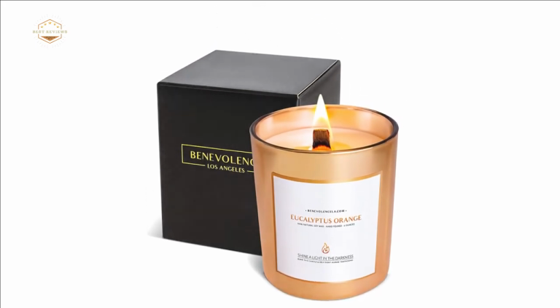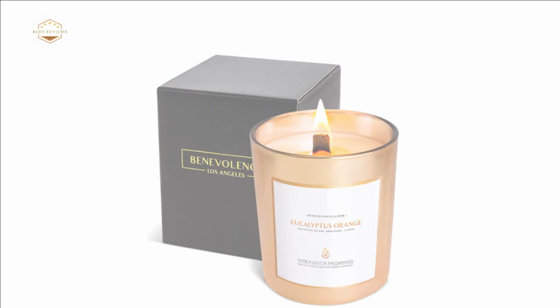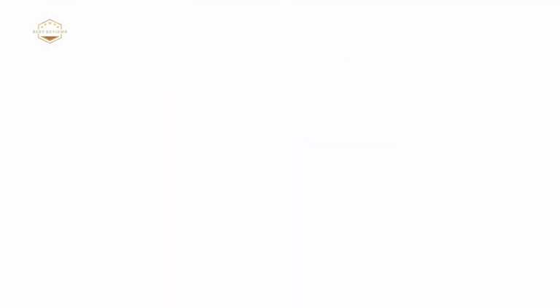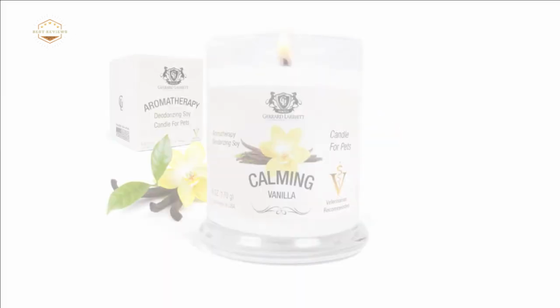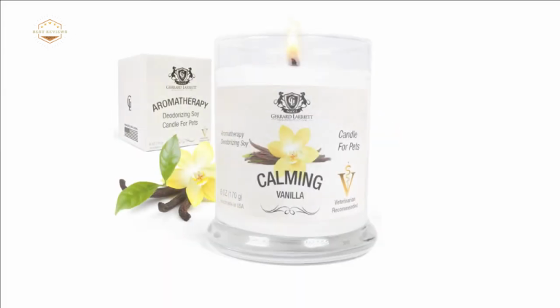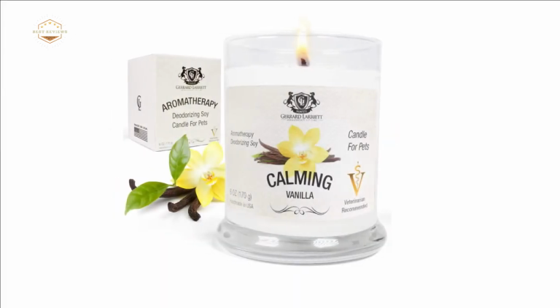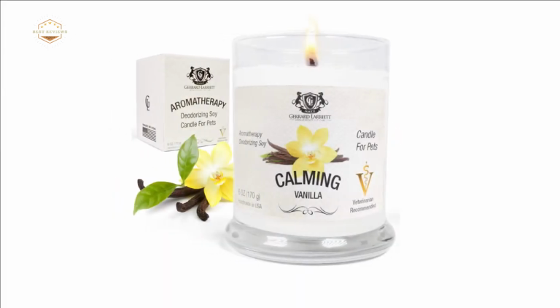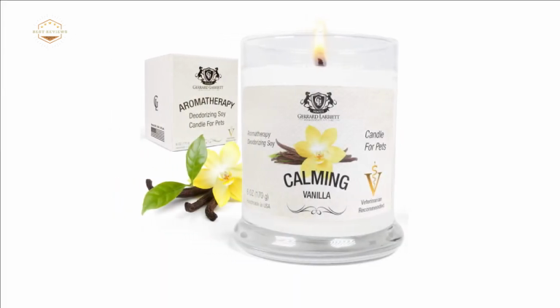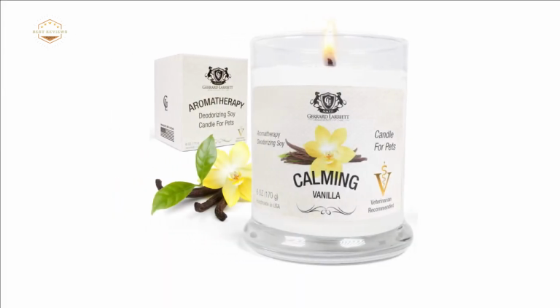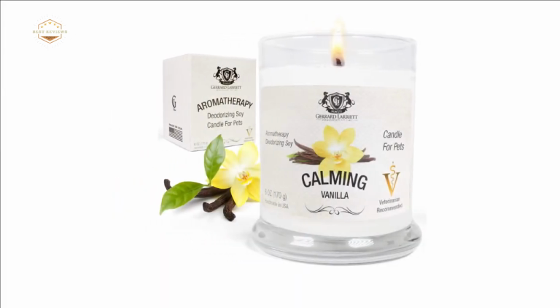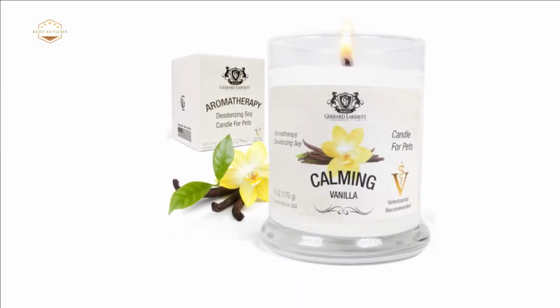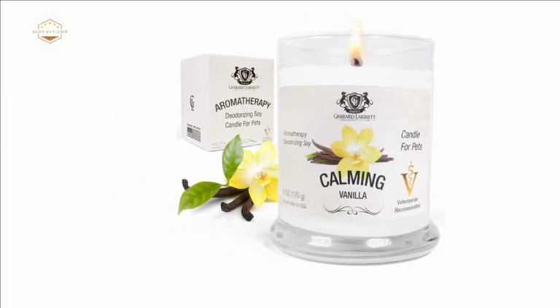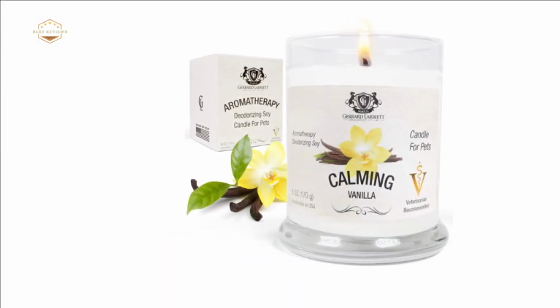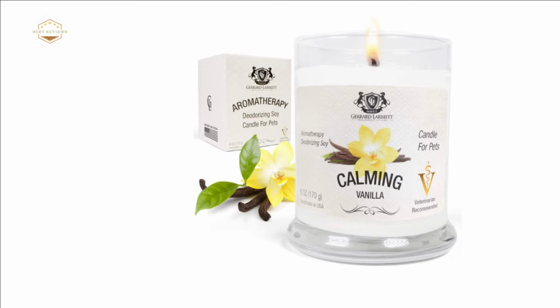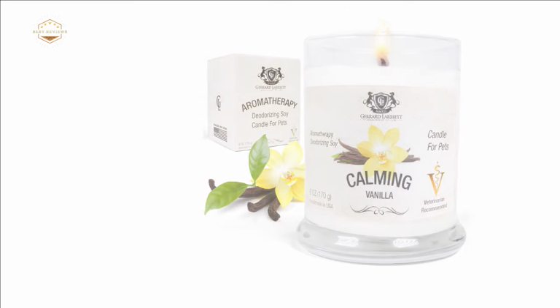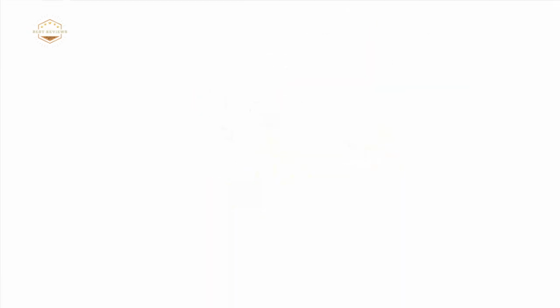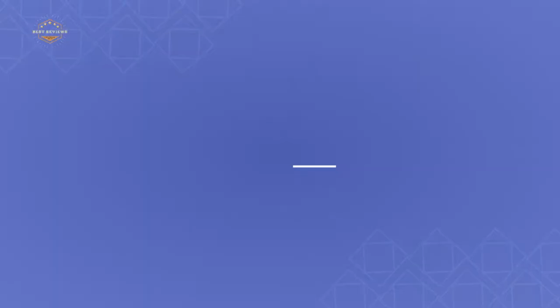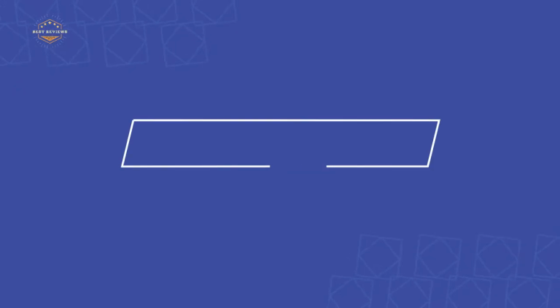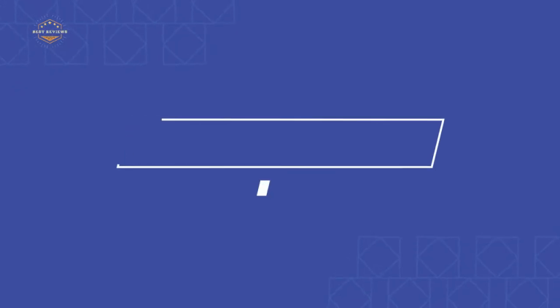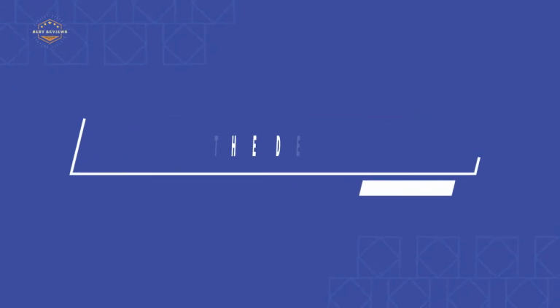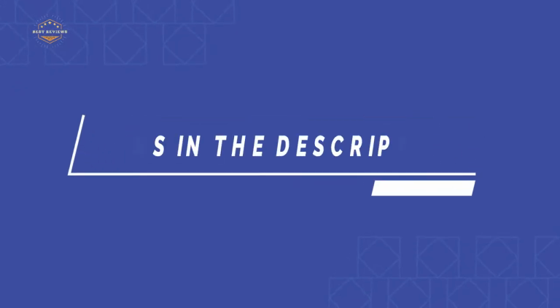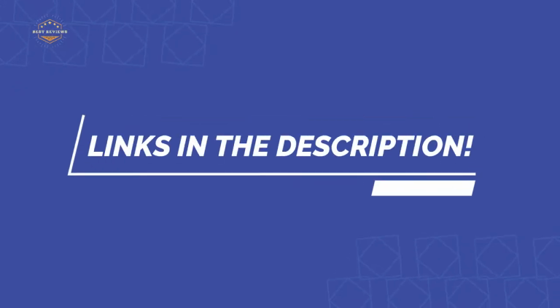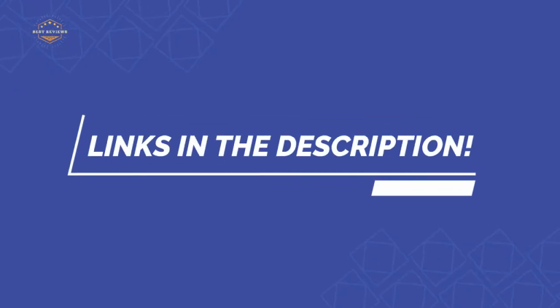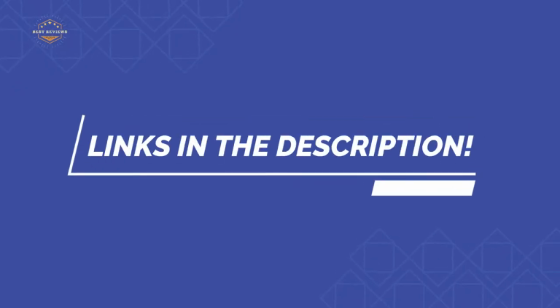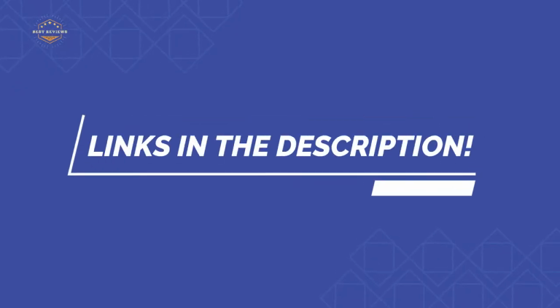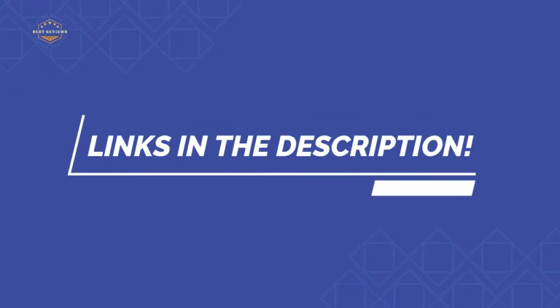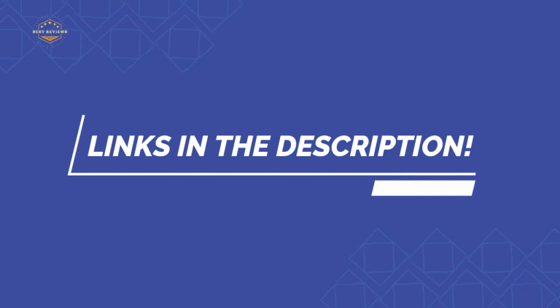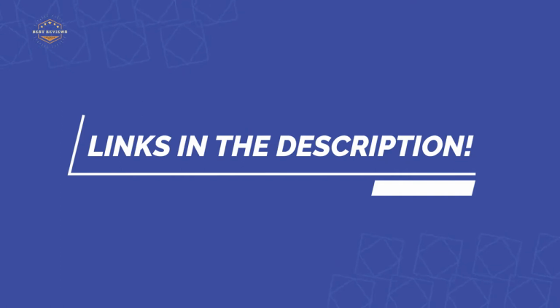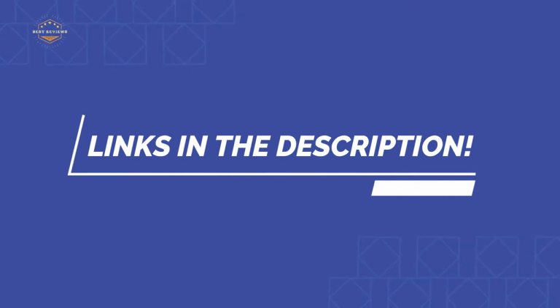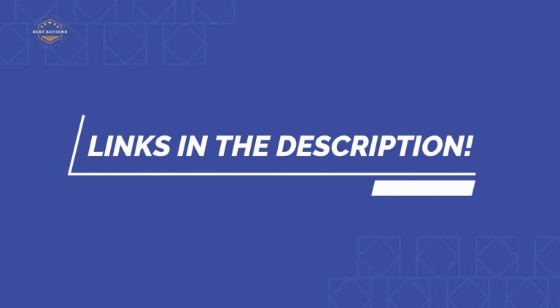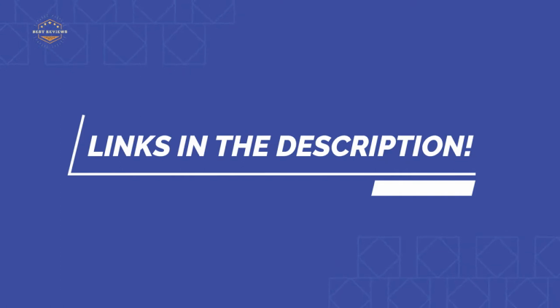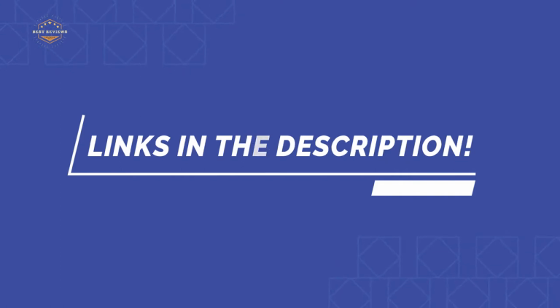Stay with the video till the end. After watching this video, you can simply pick the right one. Check the description for links to find out the price of the items included in this video. So, let's start.